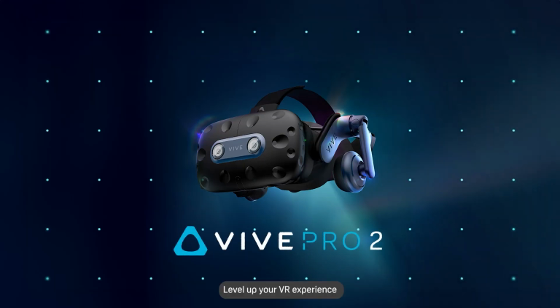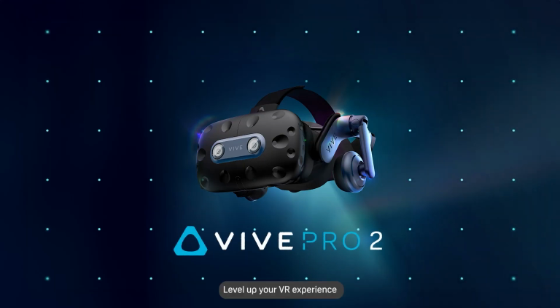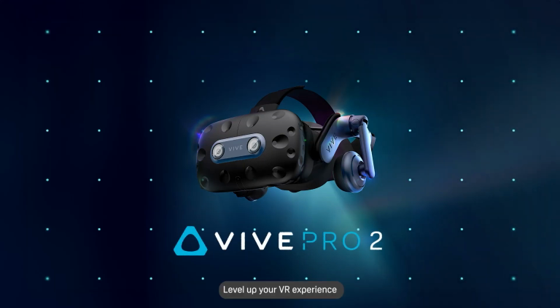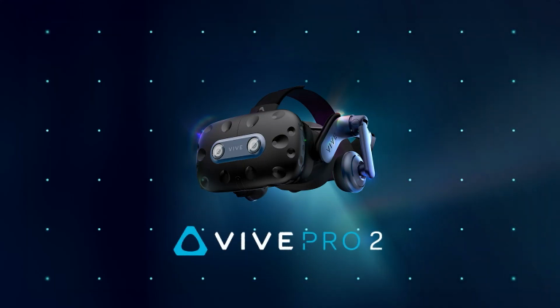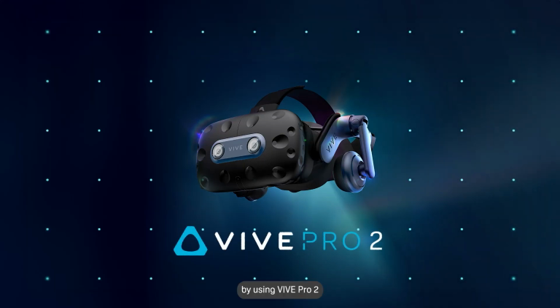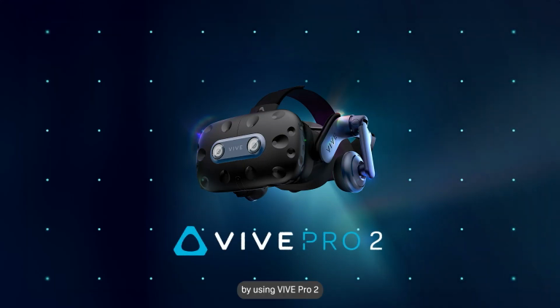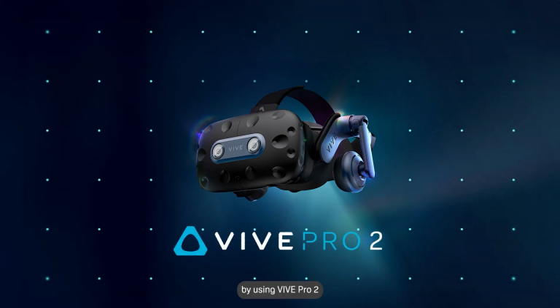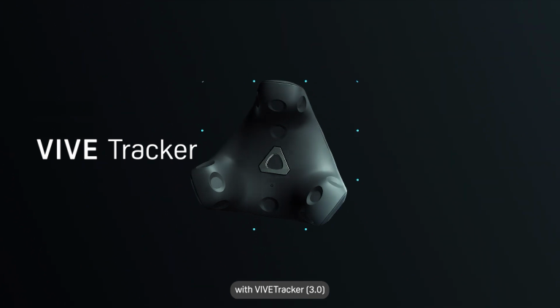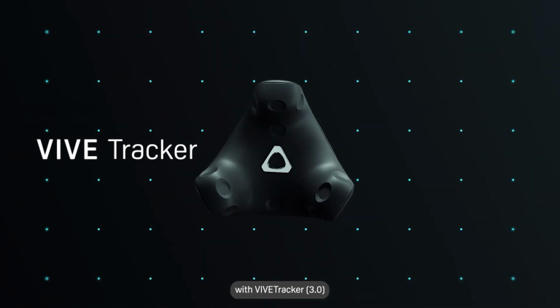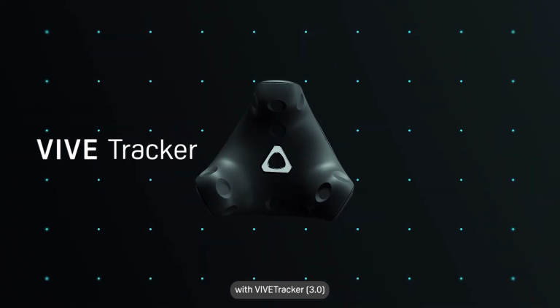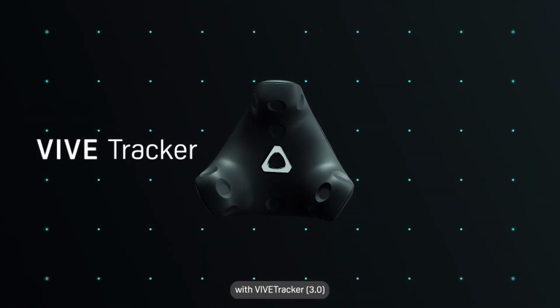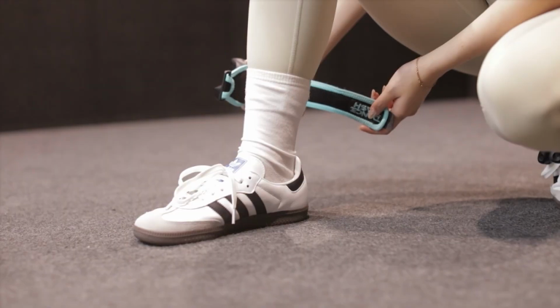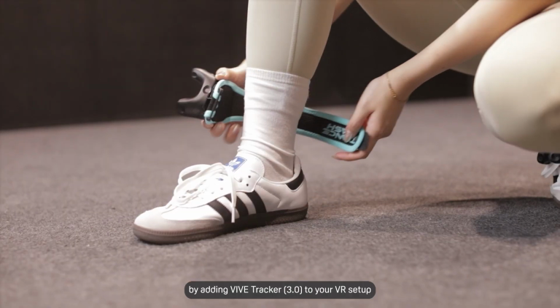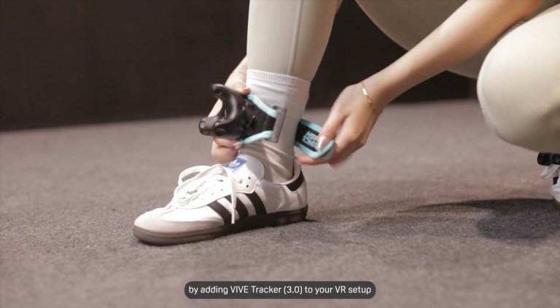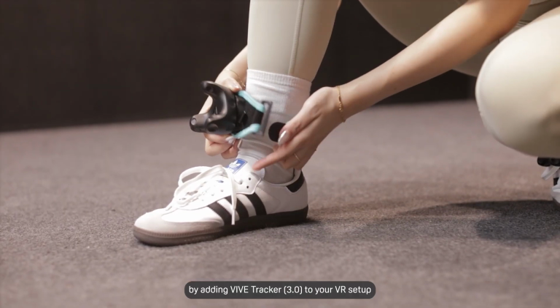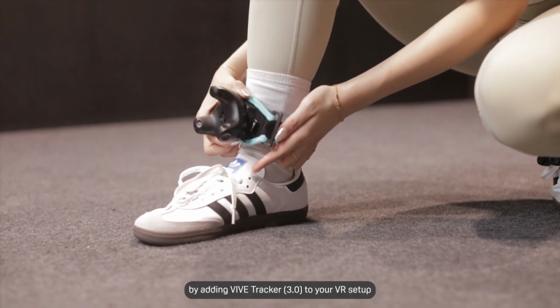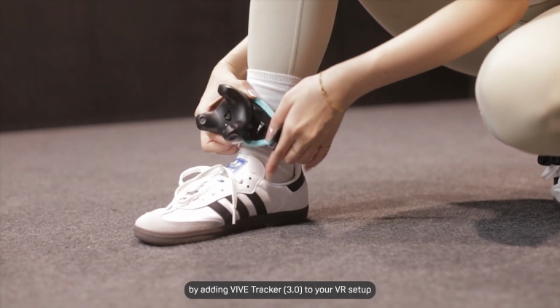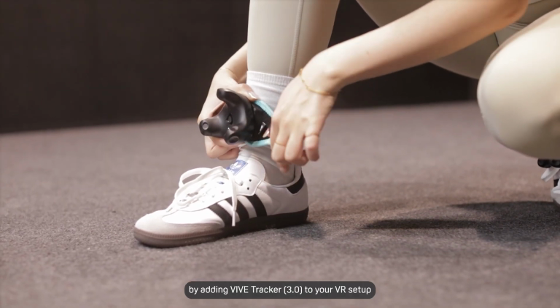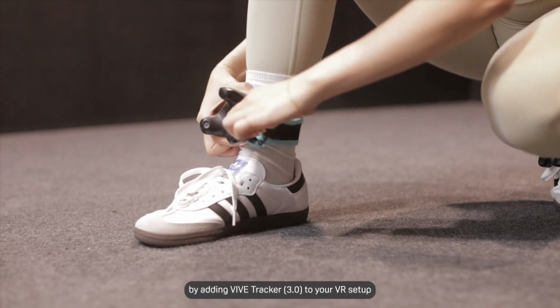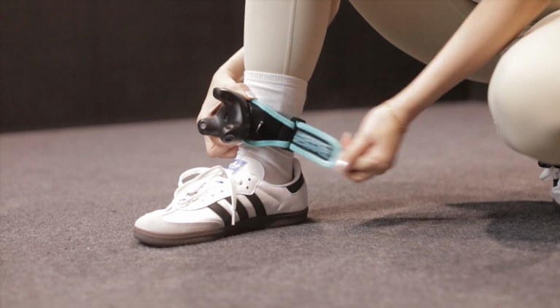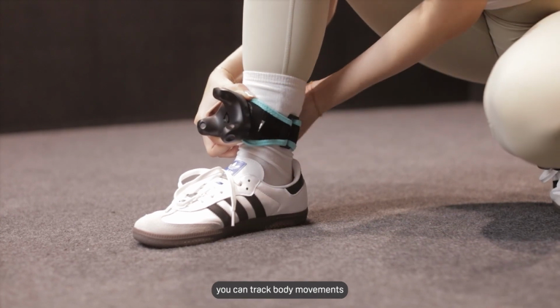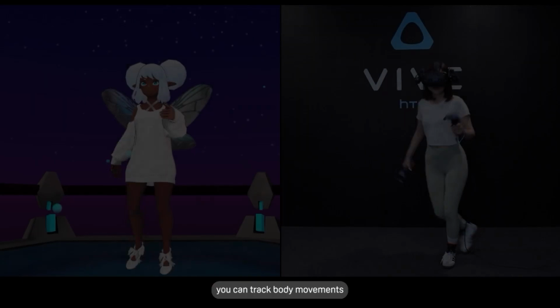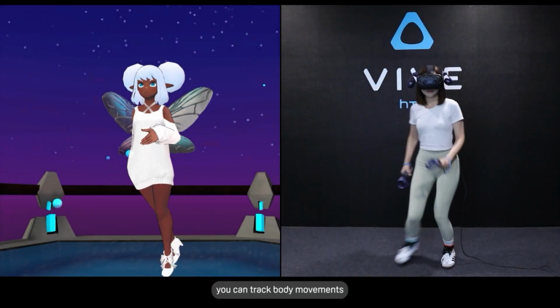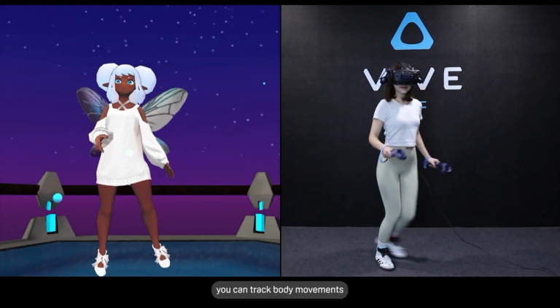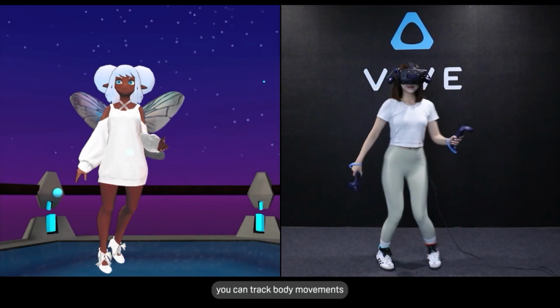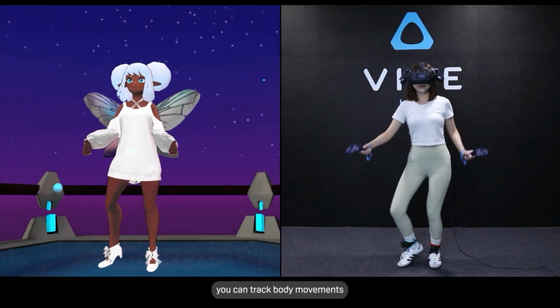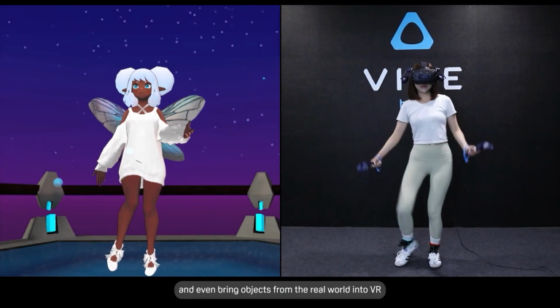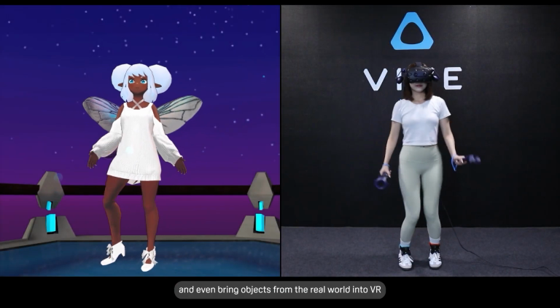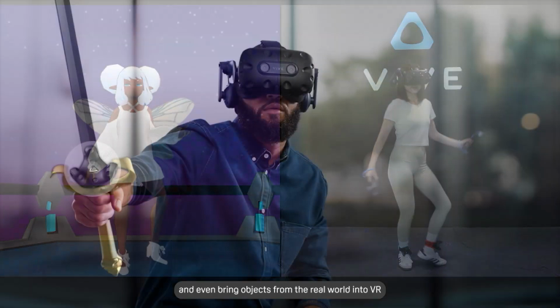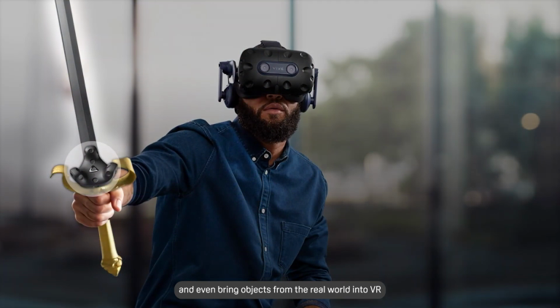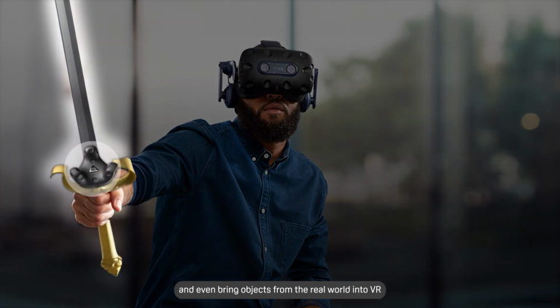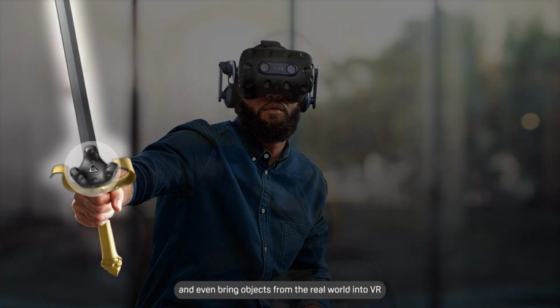Level up your VR experience by using Vive Pro 2 with Vive Tracker 3.0. By adding Vive Tracker 3.0 to your VR setup, you can track body movements and even bring objects from the real world into VR.